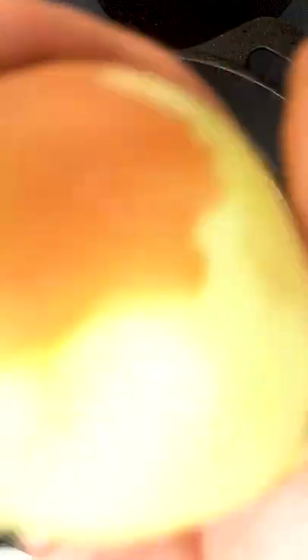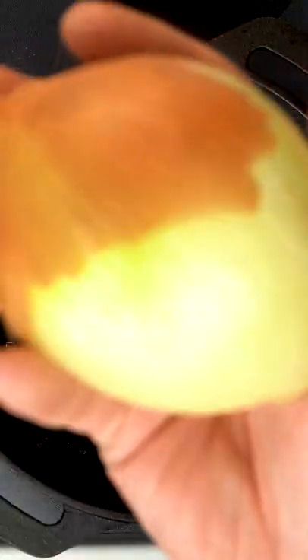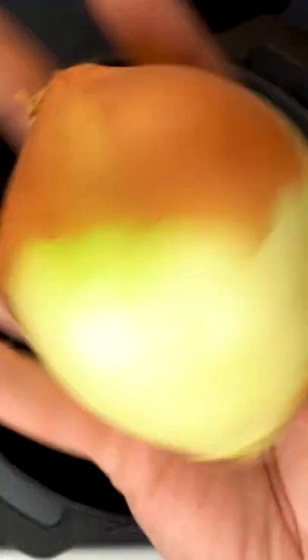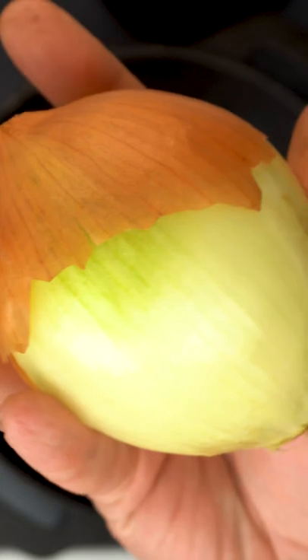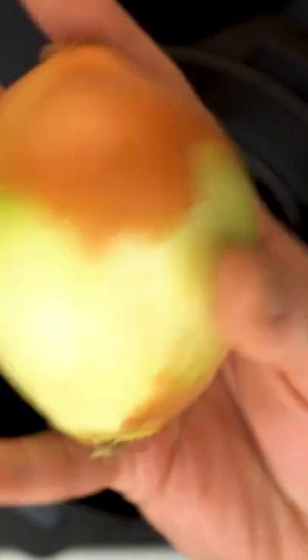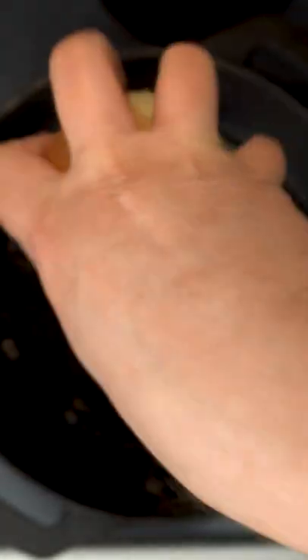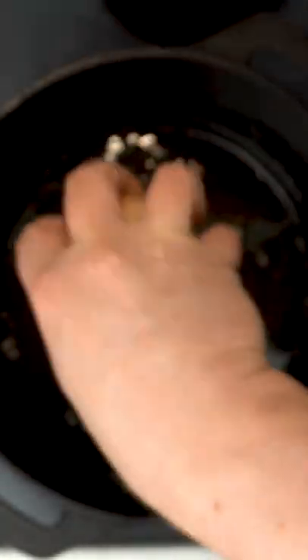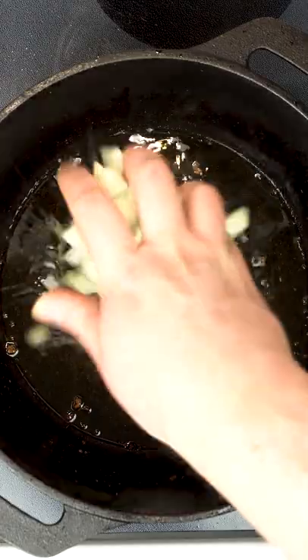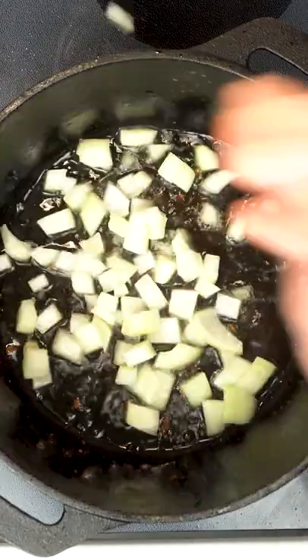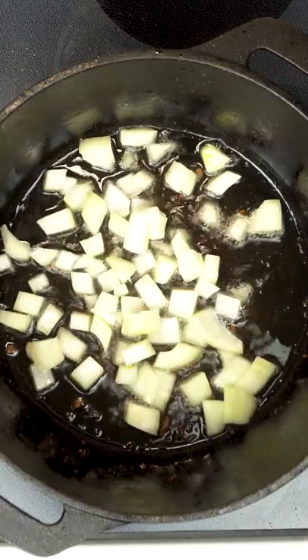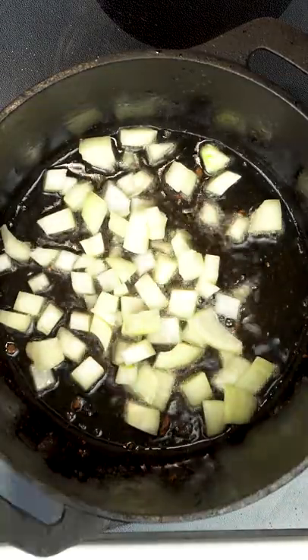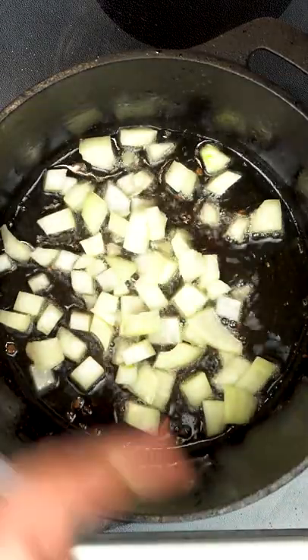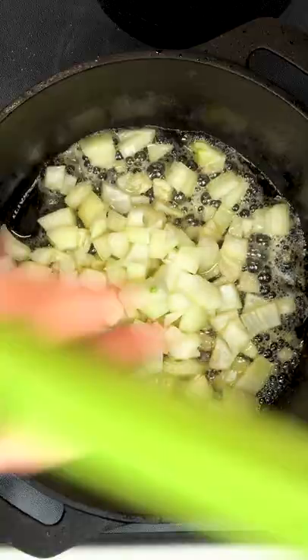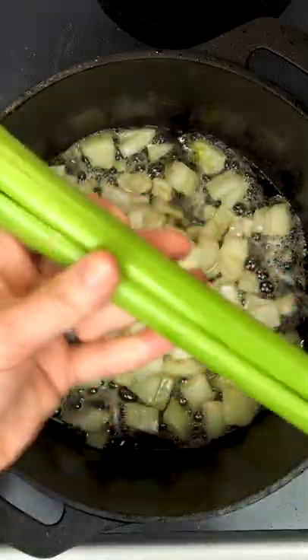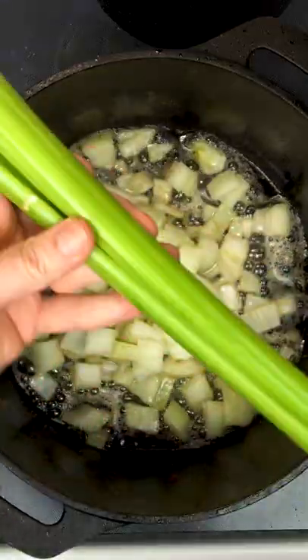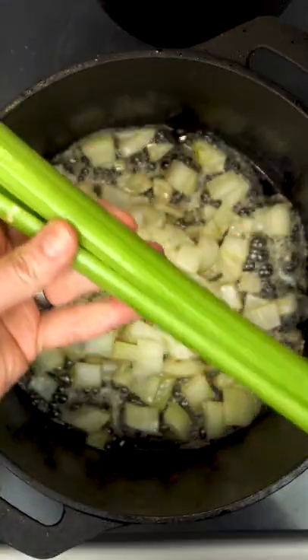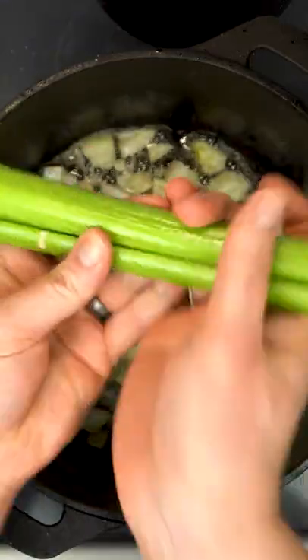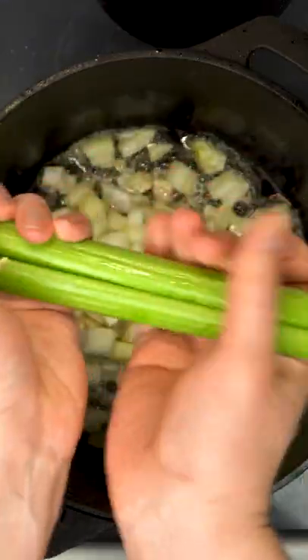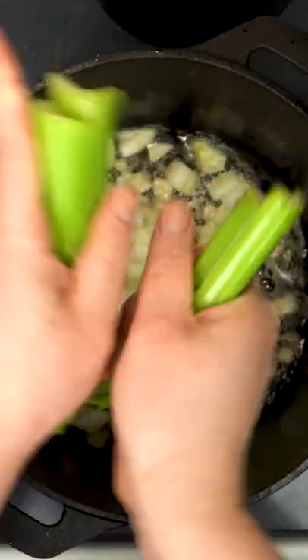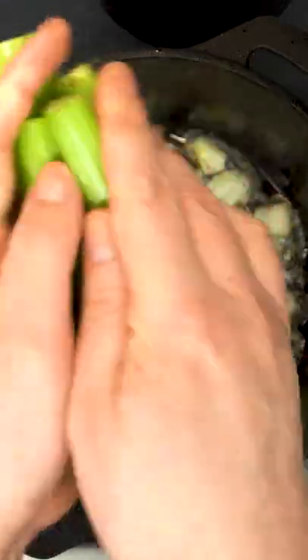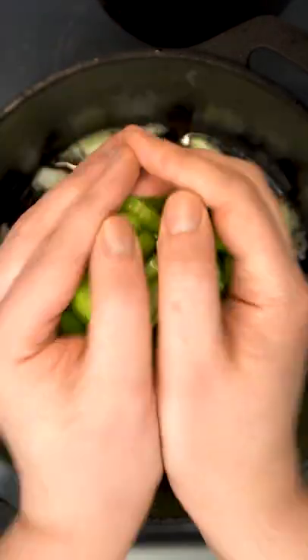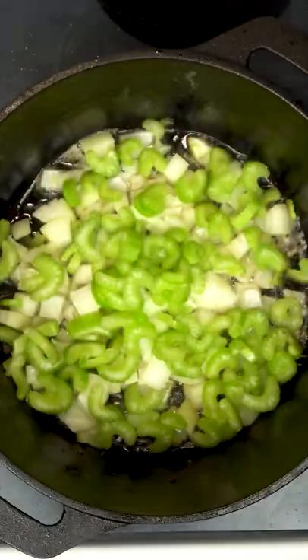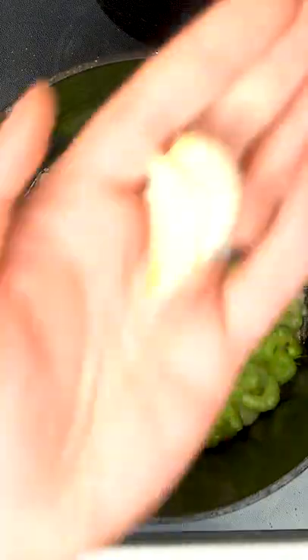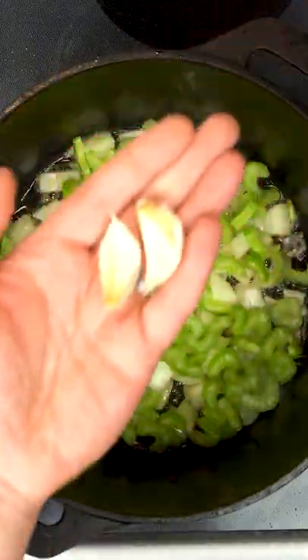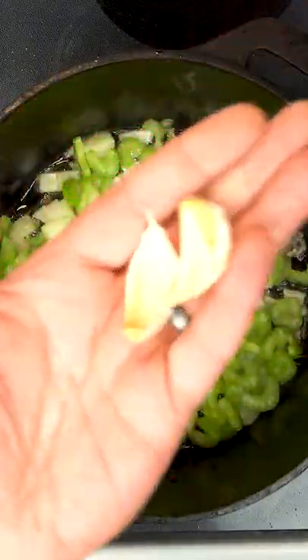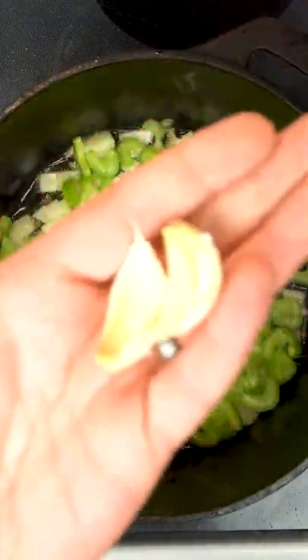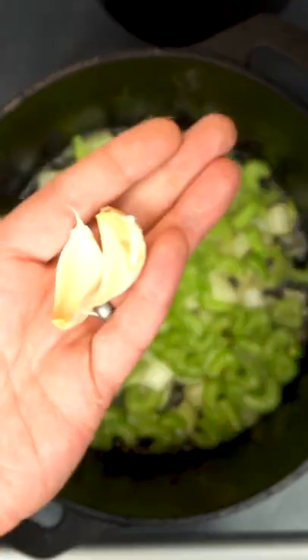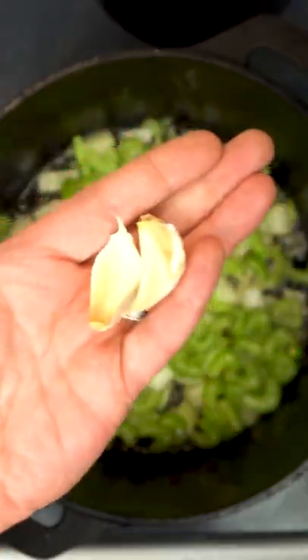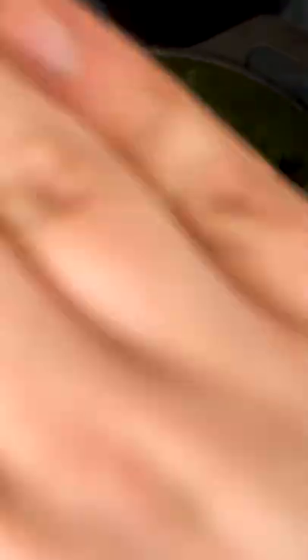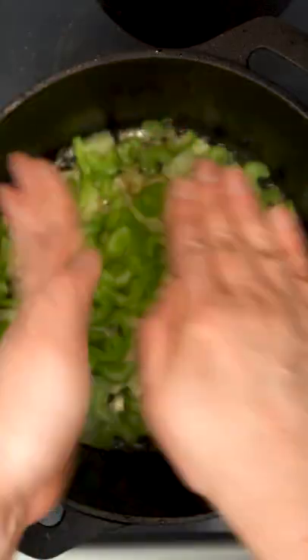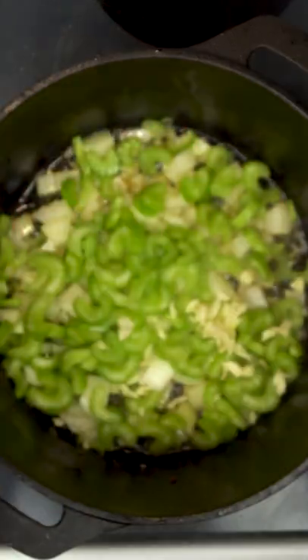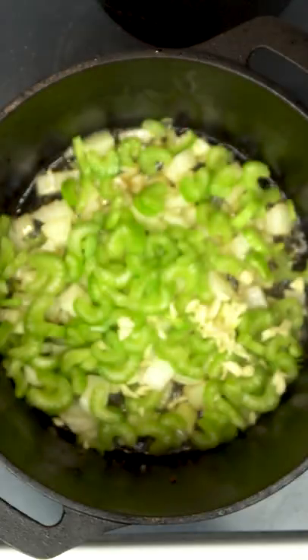Next, right into those bacon drippings we're going to pop in one large onion. Next up a couple ribs of celery, a couple of cloves of garlic — we'll just chop those in there.